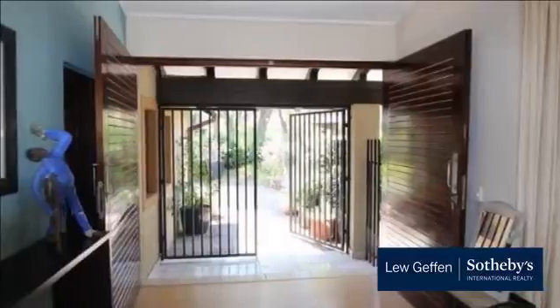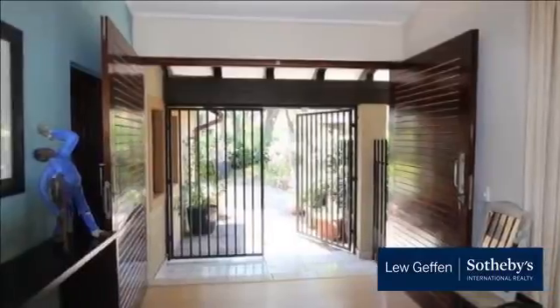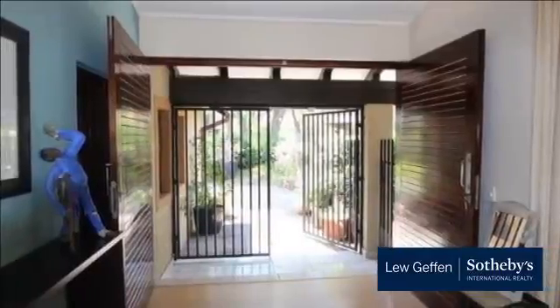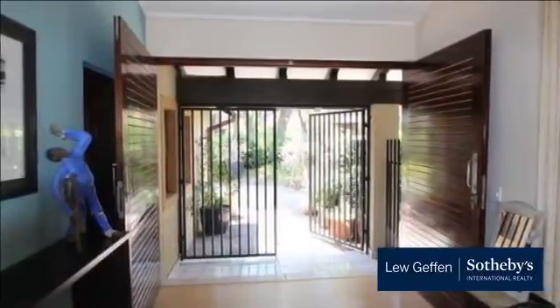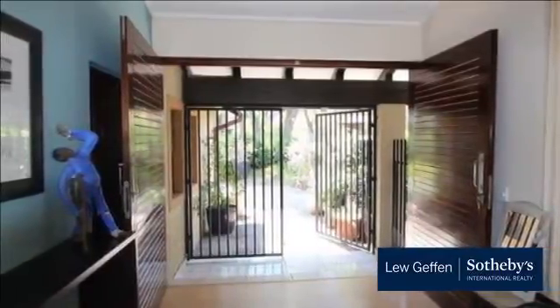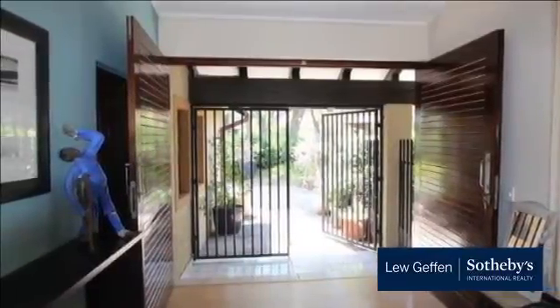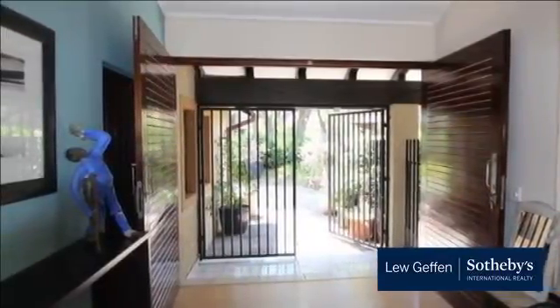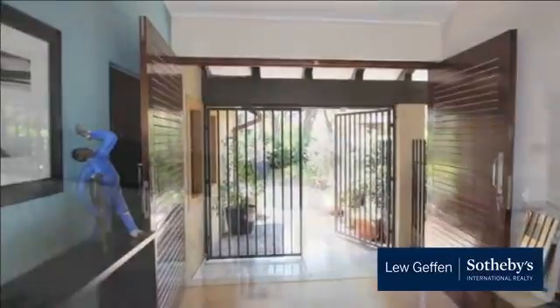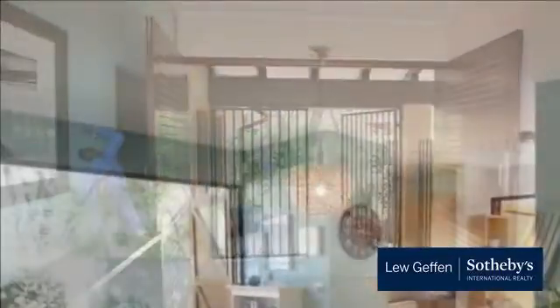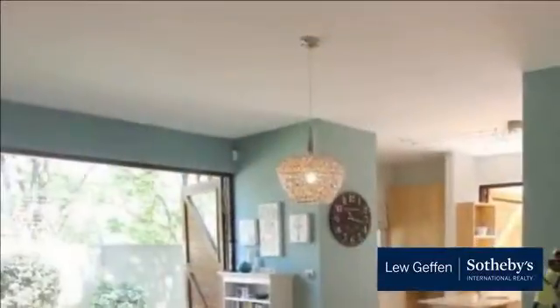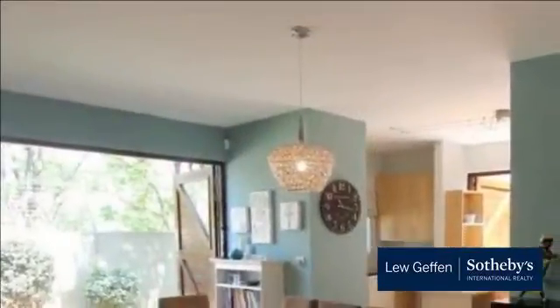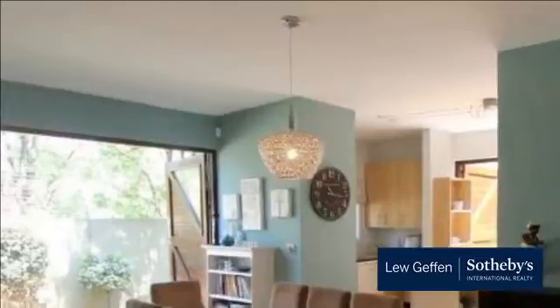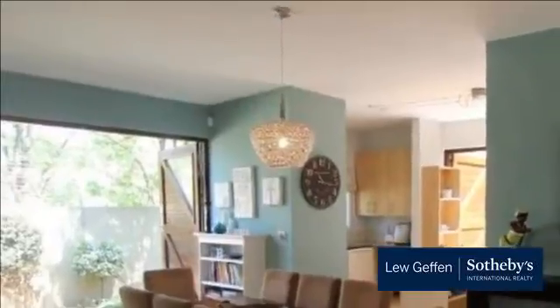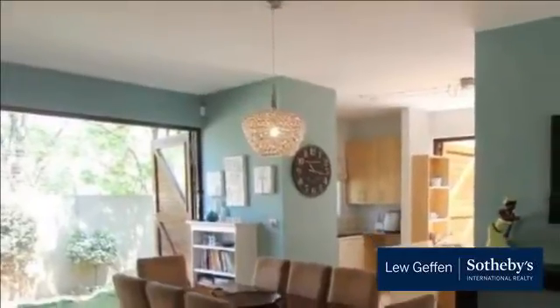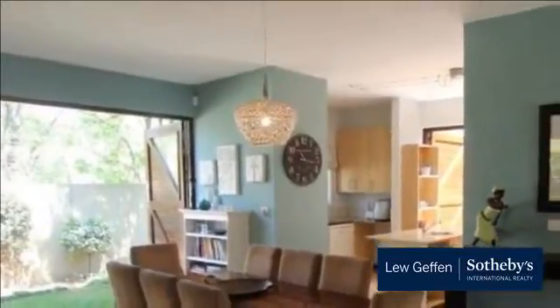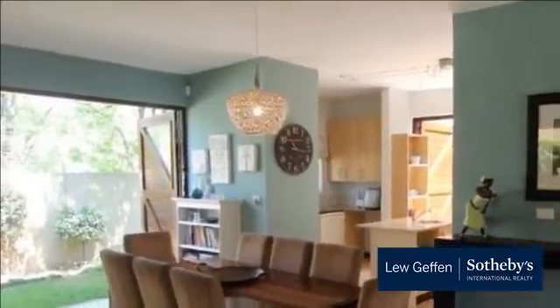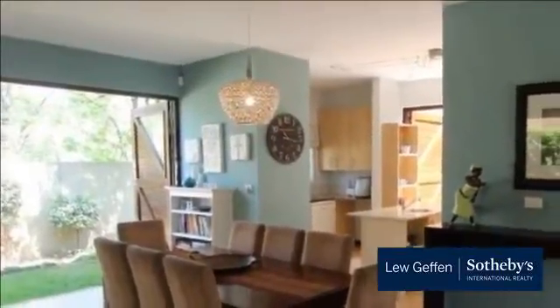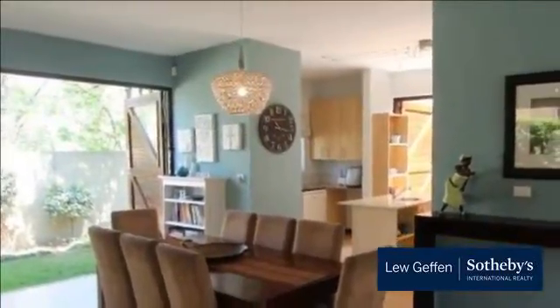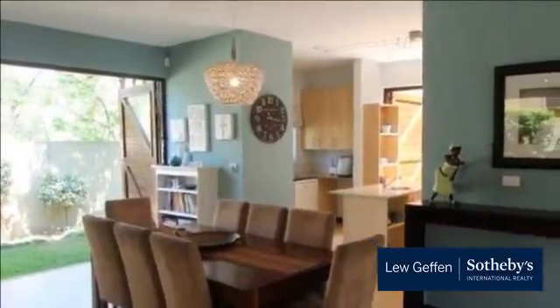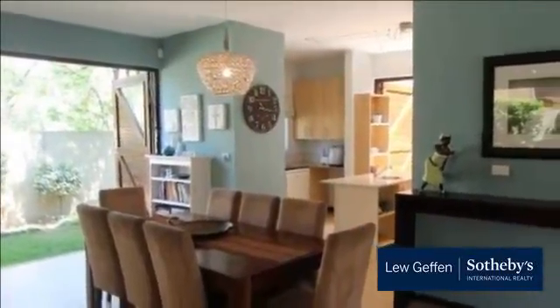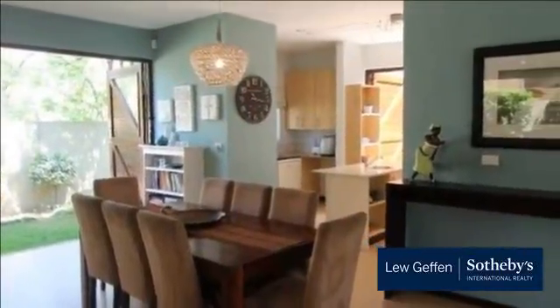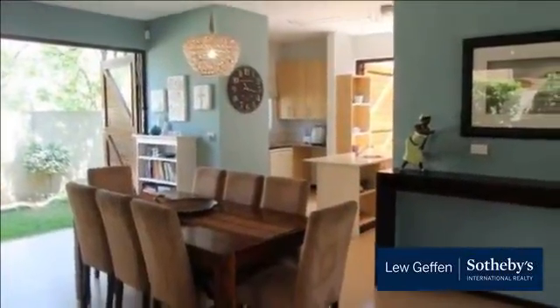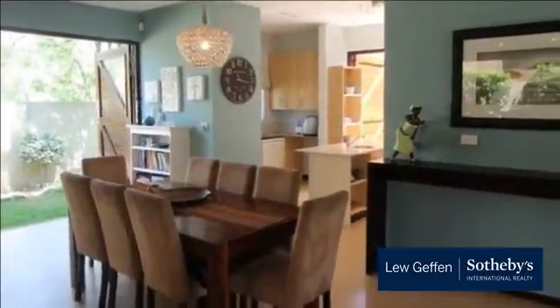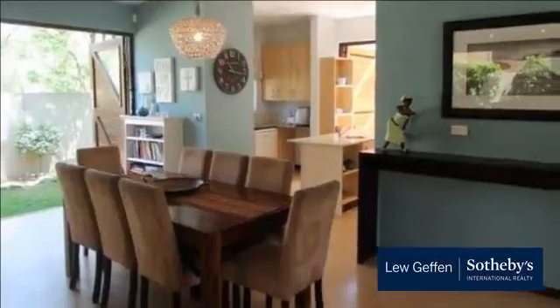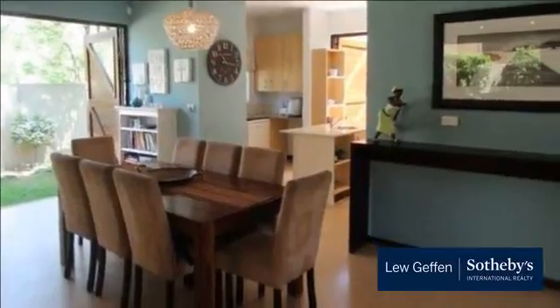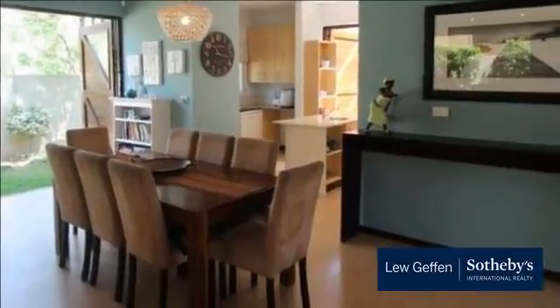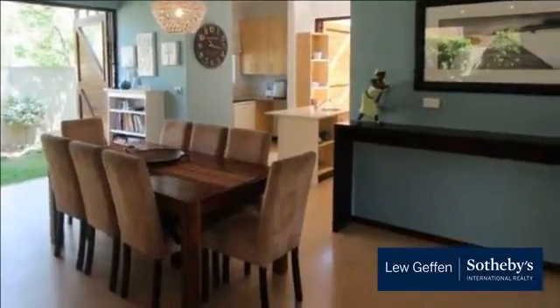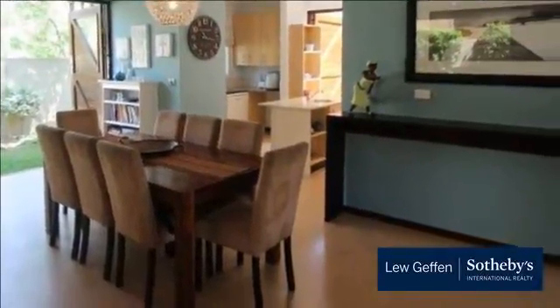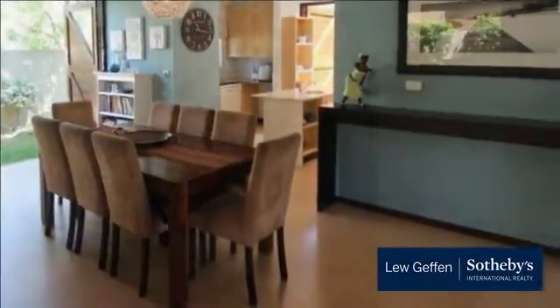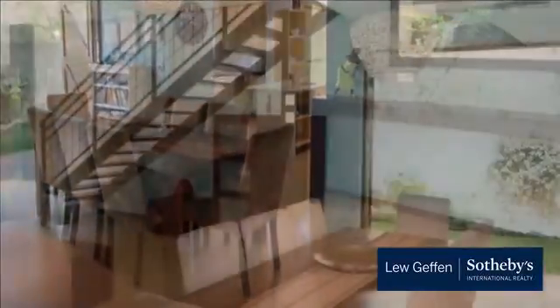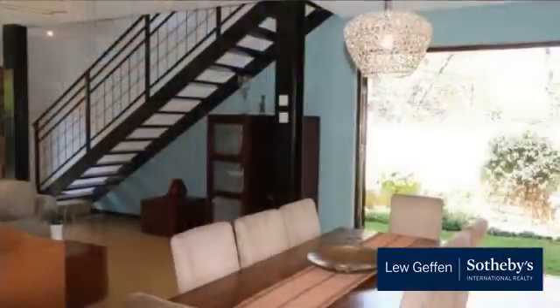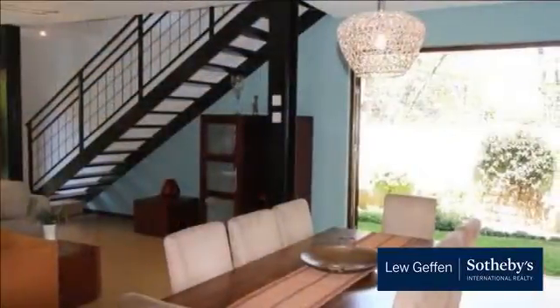The lounge and dining area are open plan. The dining room has feature barn doors onto the professionally landscaped garden. The lounge is quite spacious, featuring double barn doors, two sets of French doors onto the patio and a wood burning fireplace.